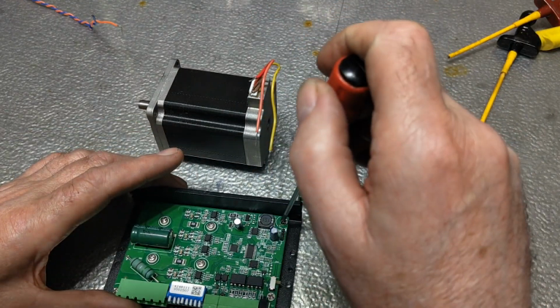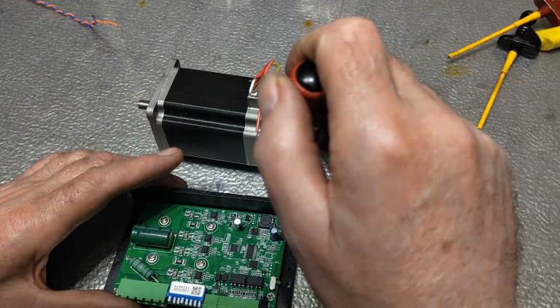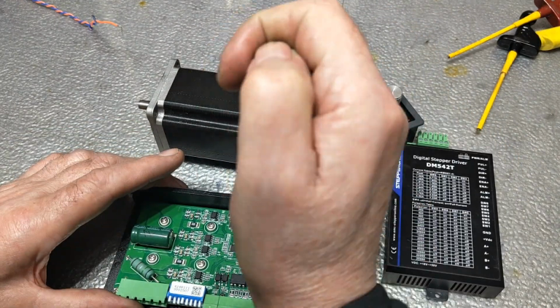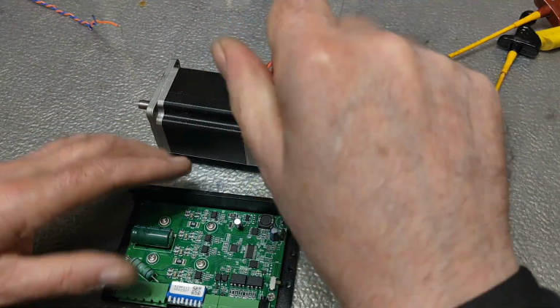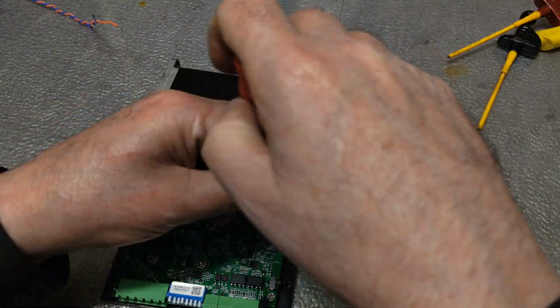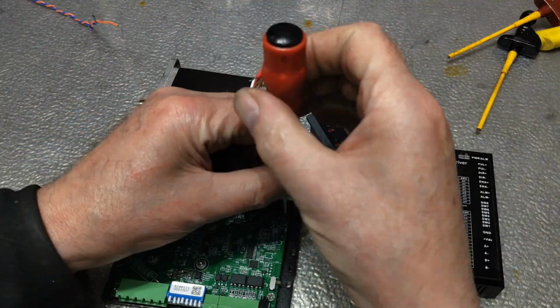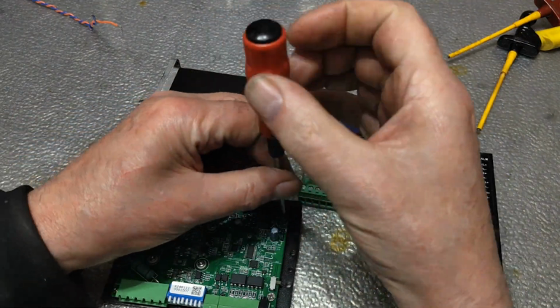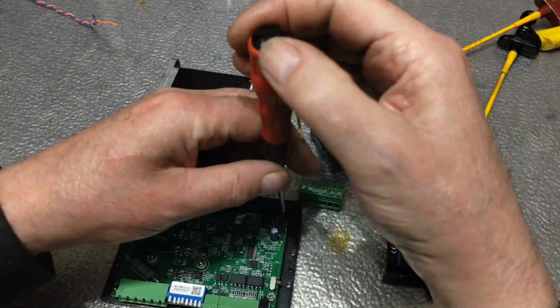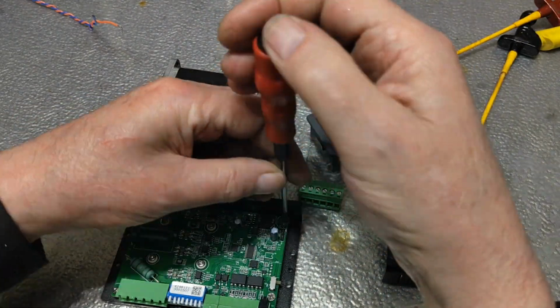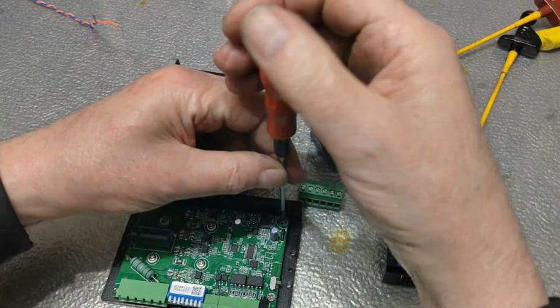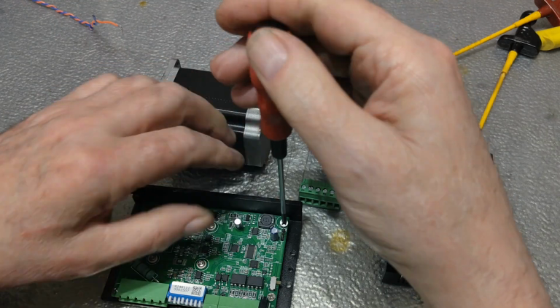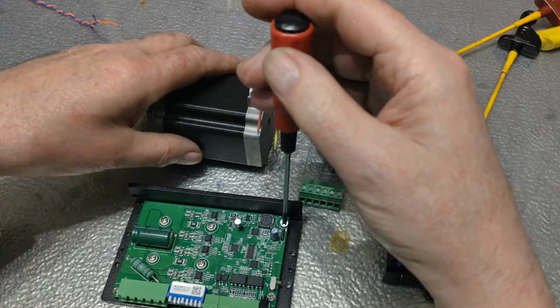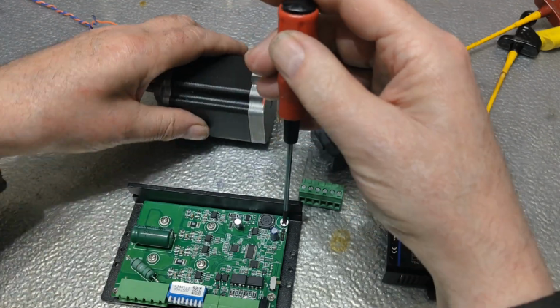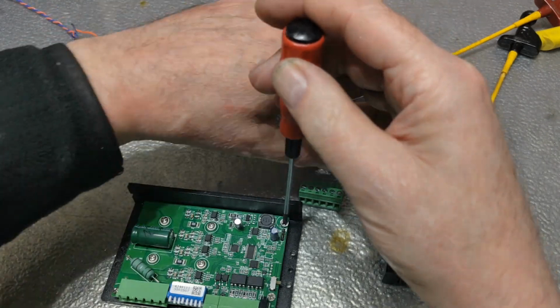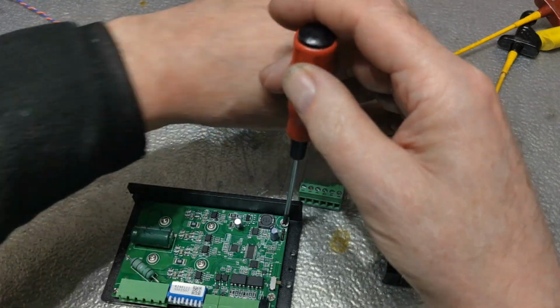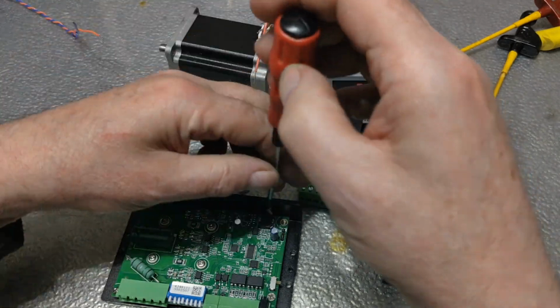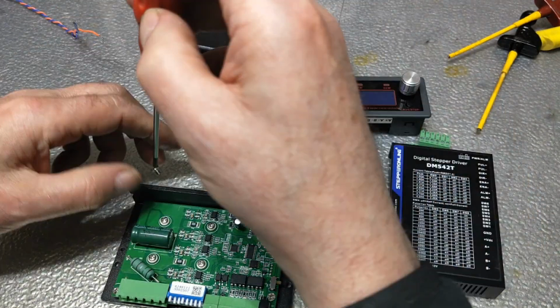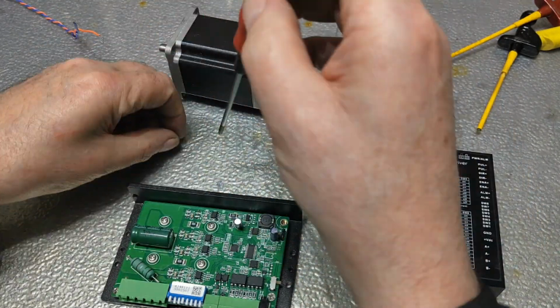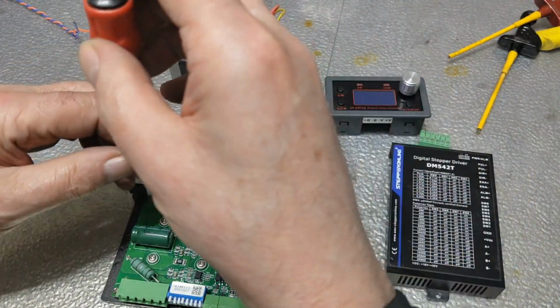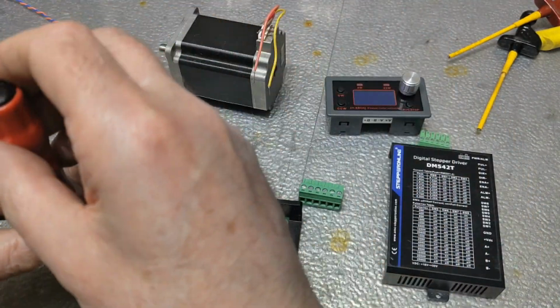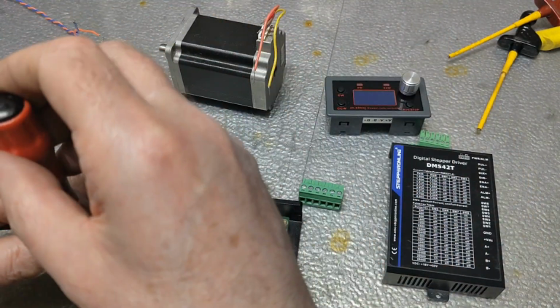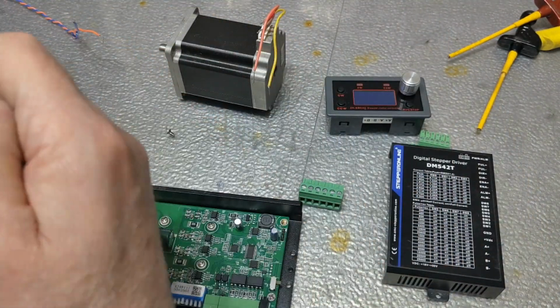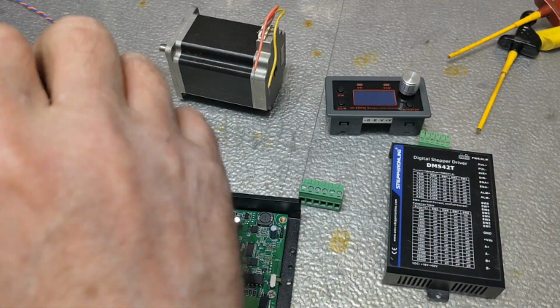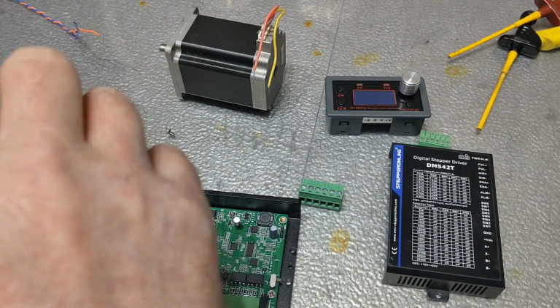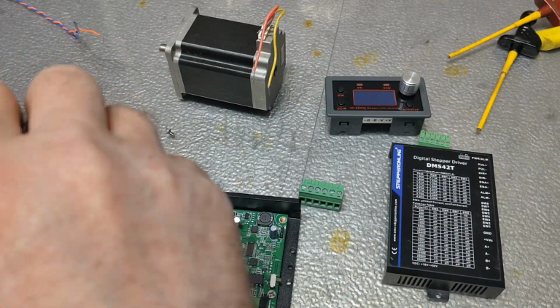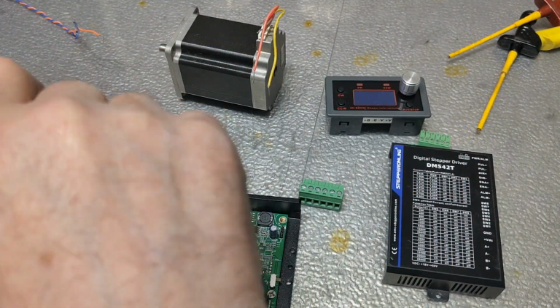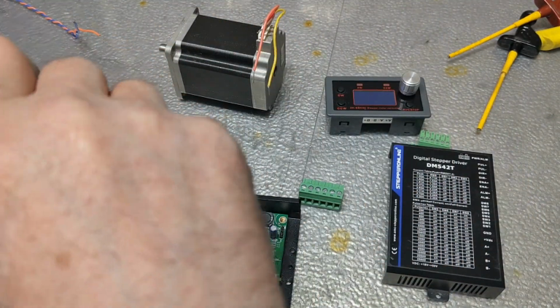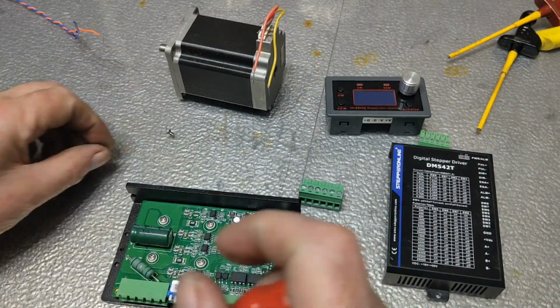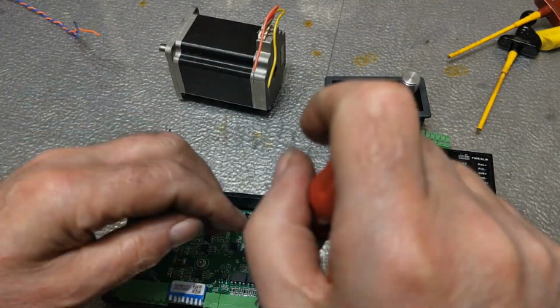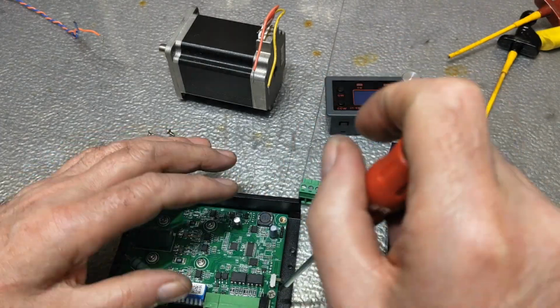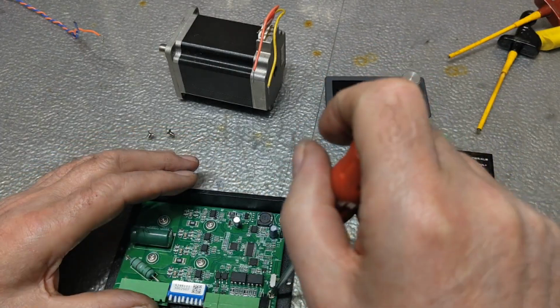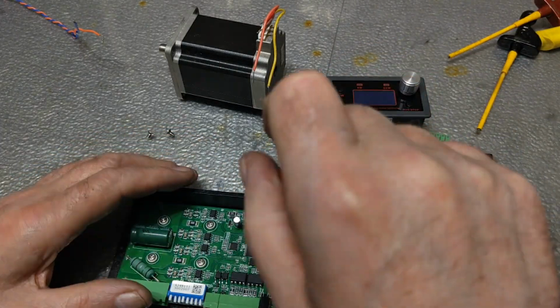I will not be using the stepper driver housing. I removed the circuit board and mounted it against the back of the housing. That saves a lot of space.